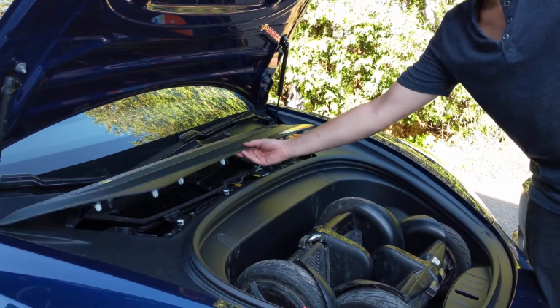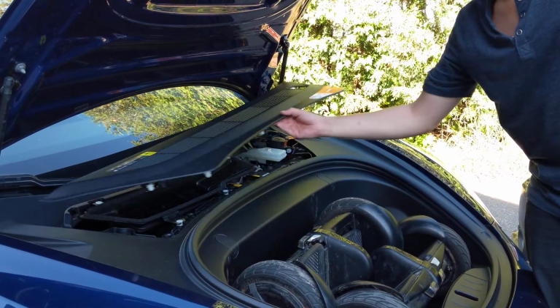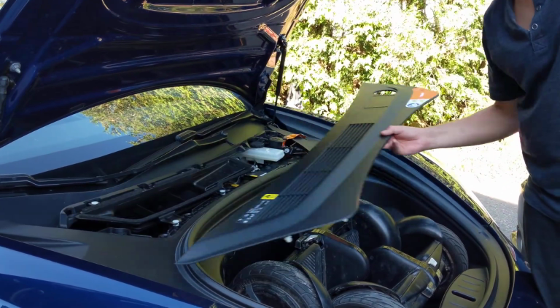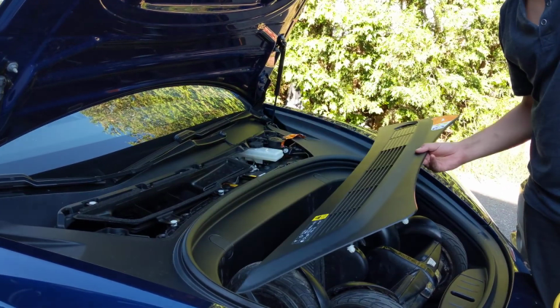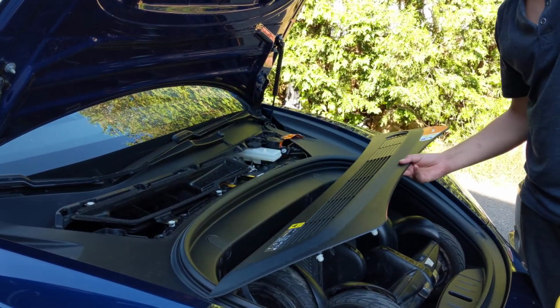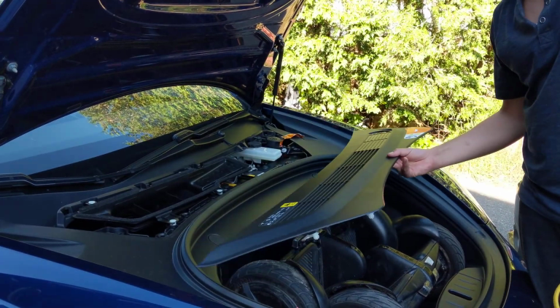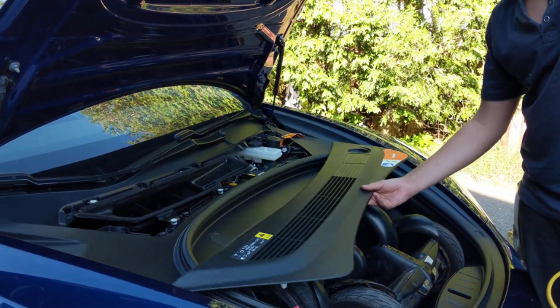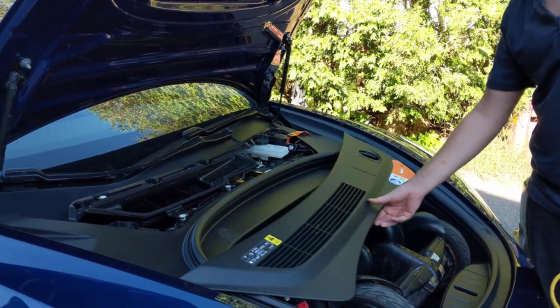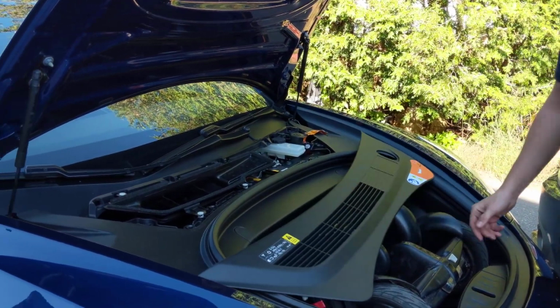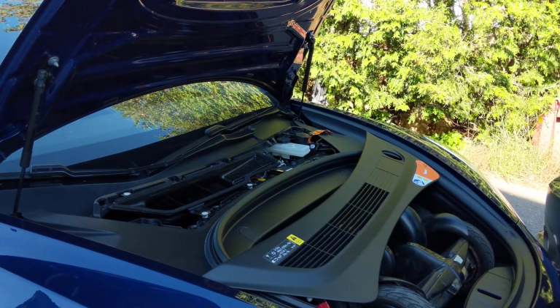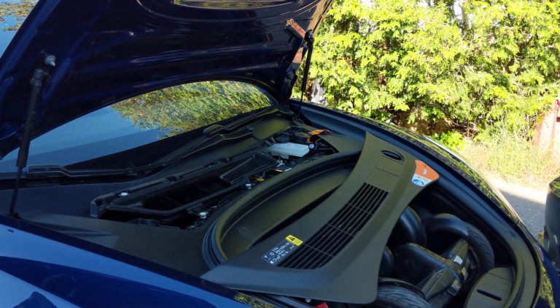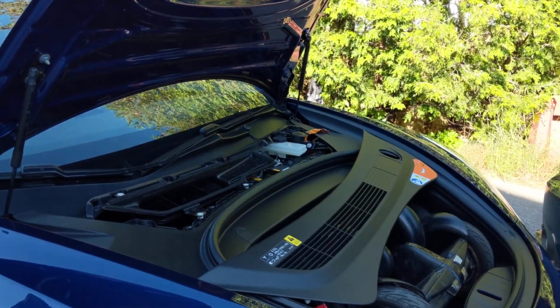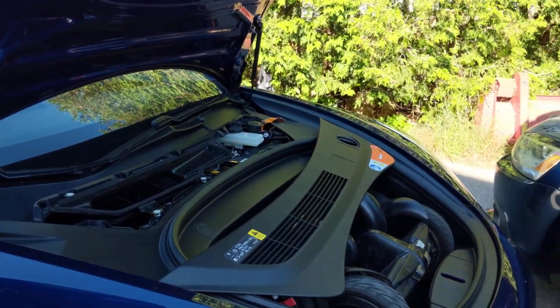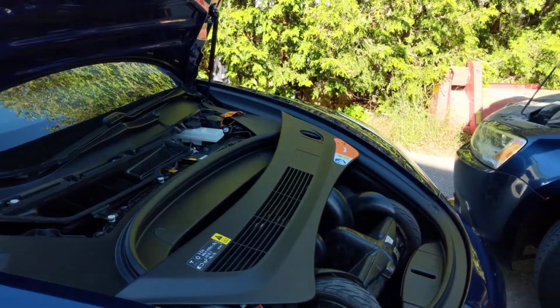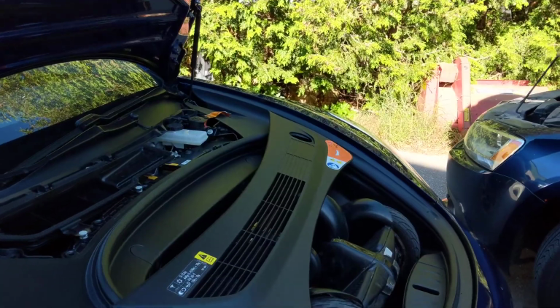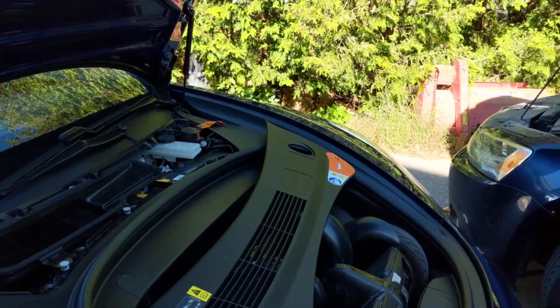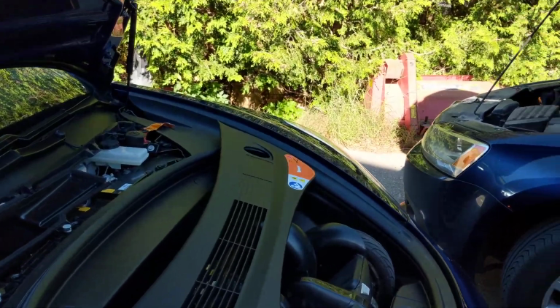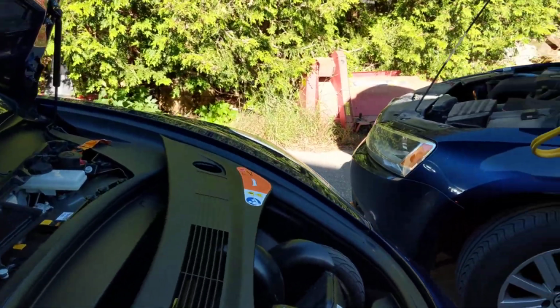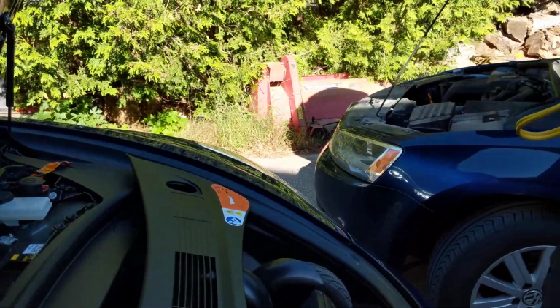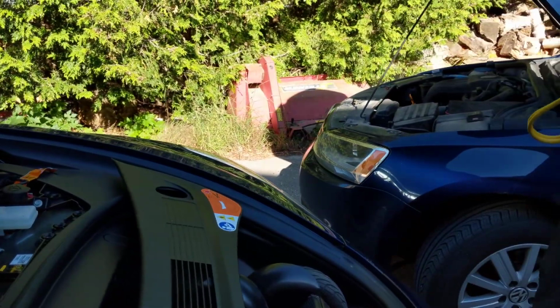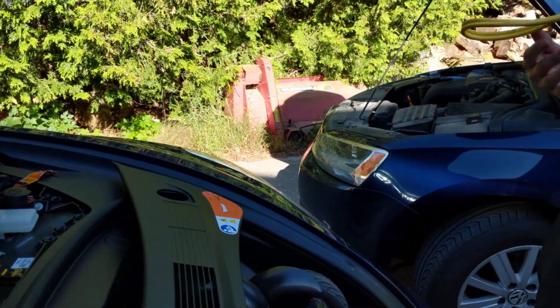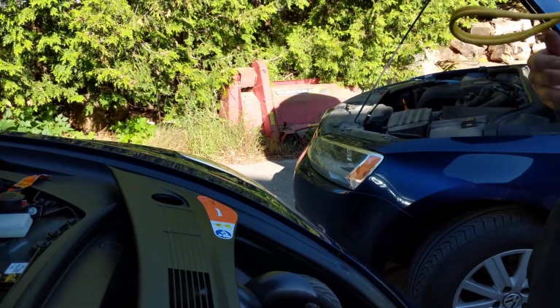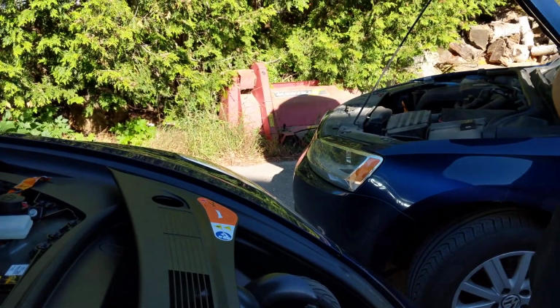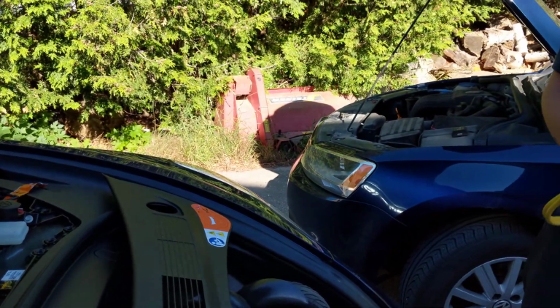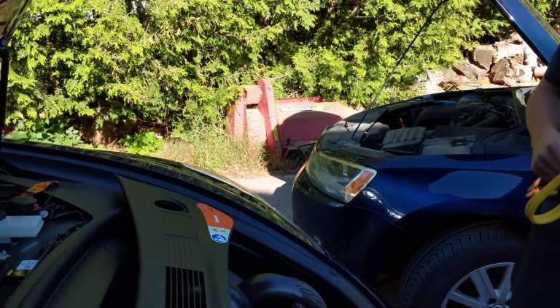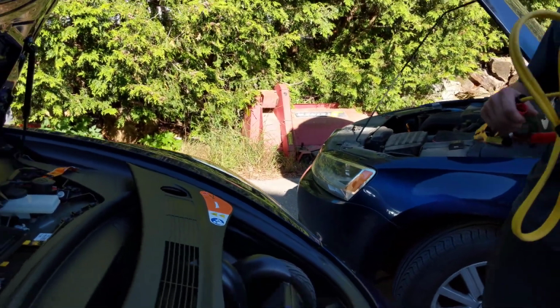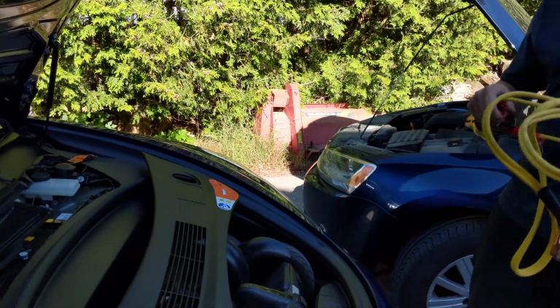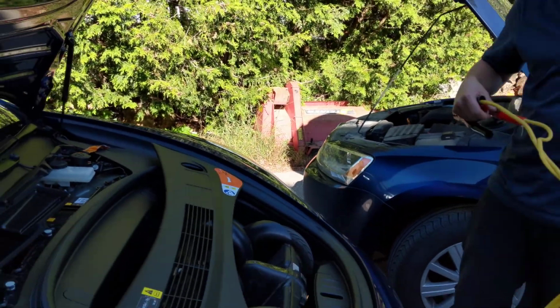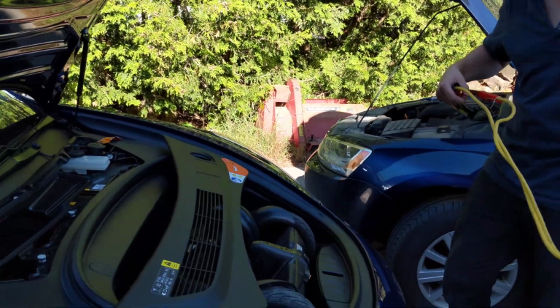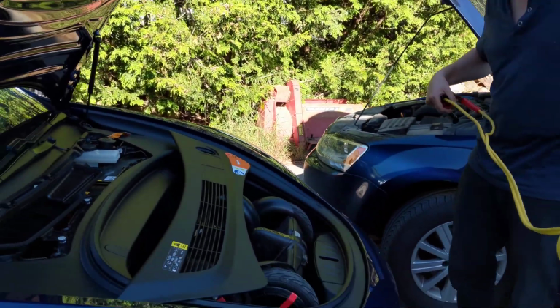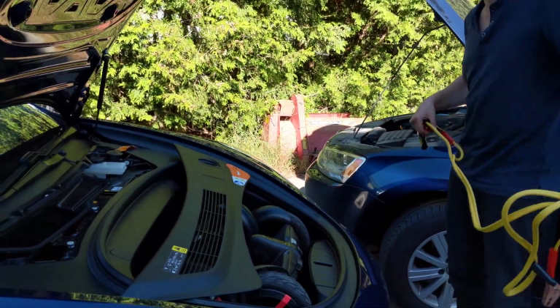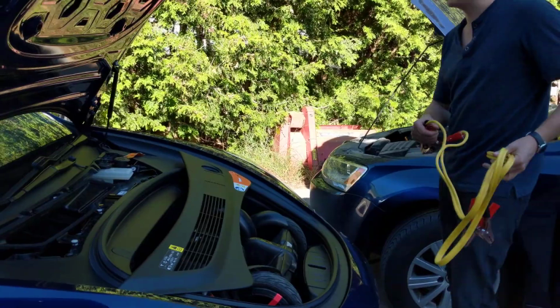Hello, this is my new Model 3 and my Volkswagen — we're bringing it down to Goddard for detailing. The Volkswagen has a dead battery, so I'm going to try to boost it off of my Tesla for the first time.